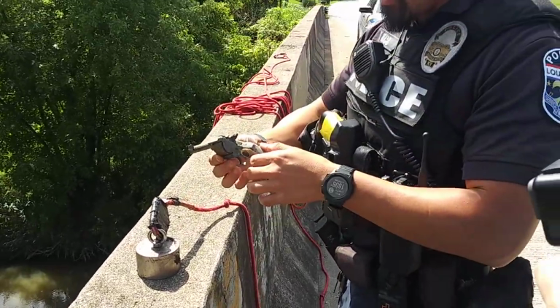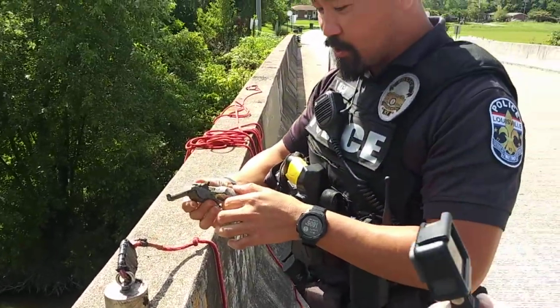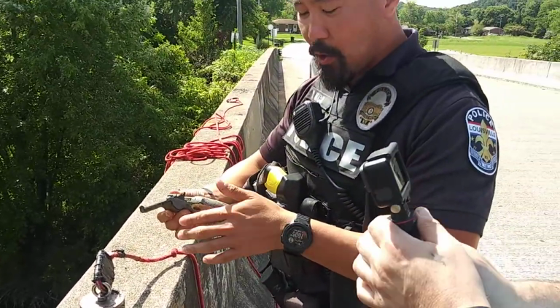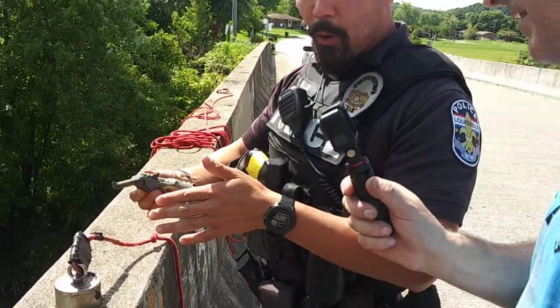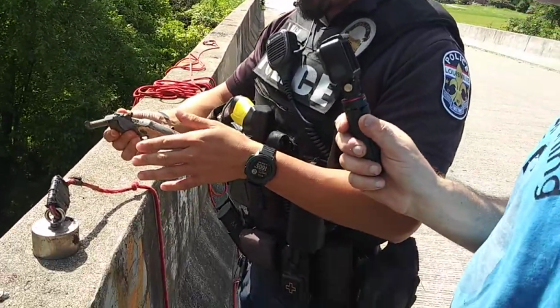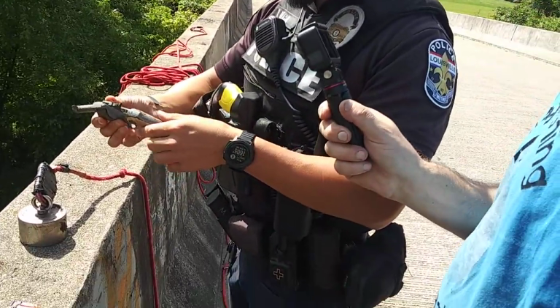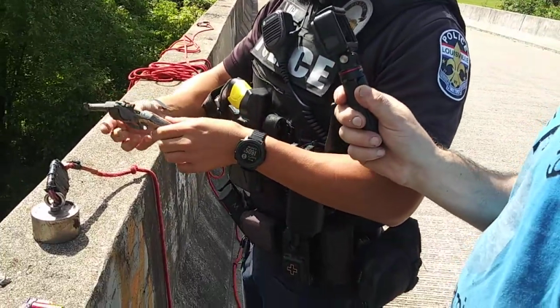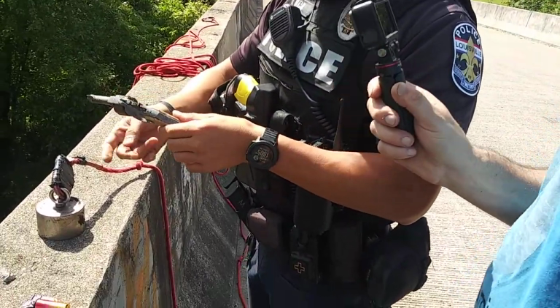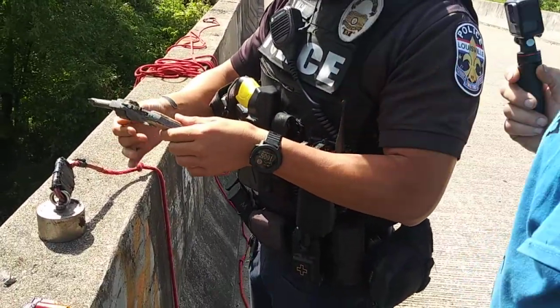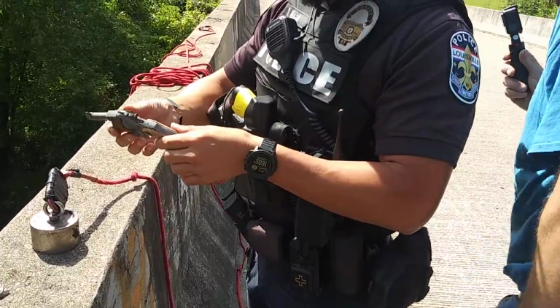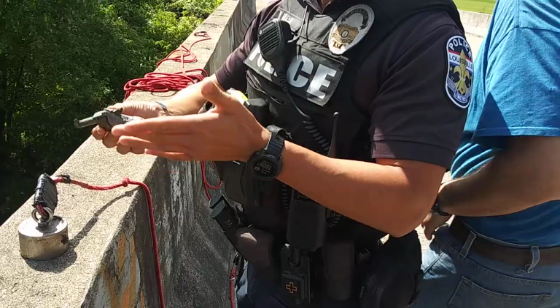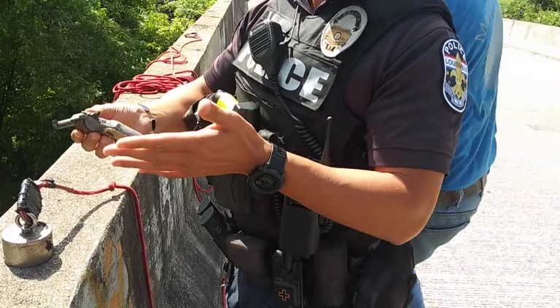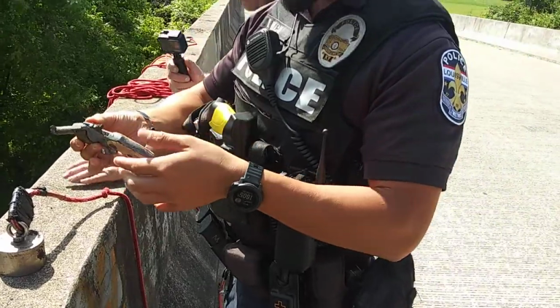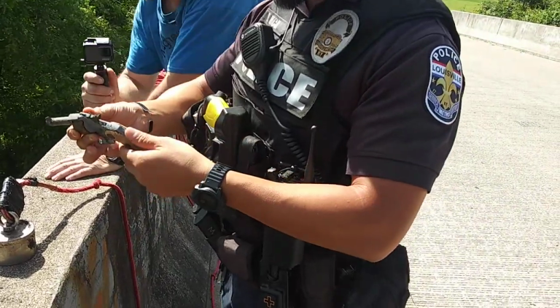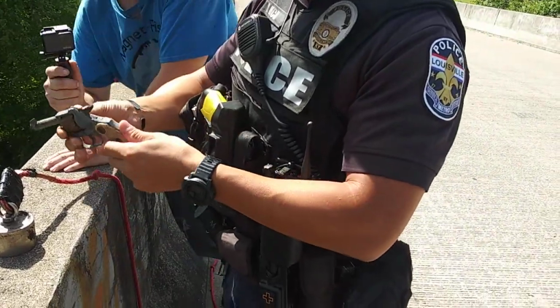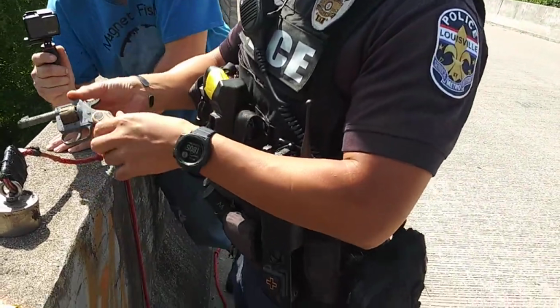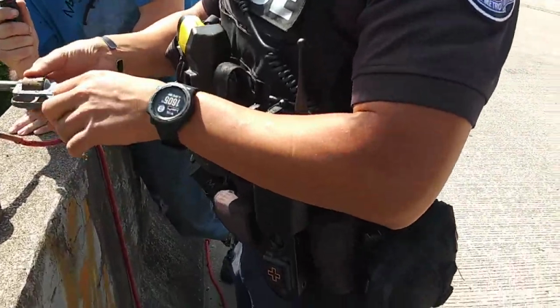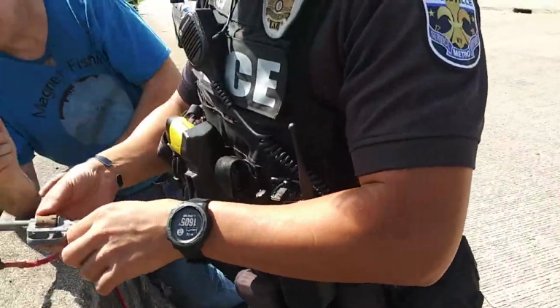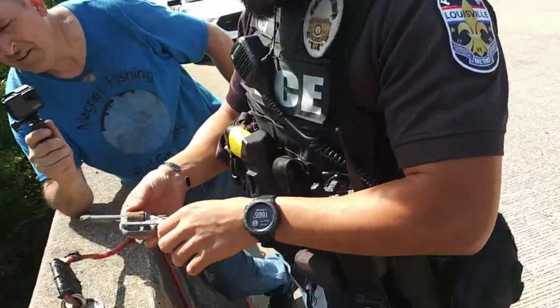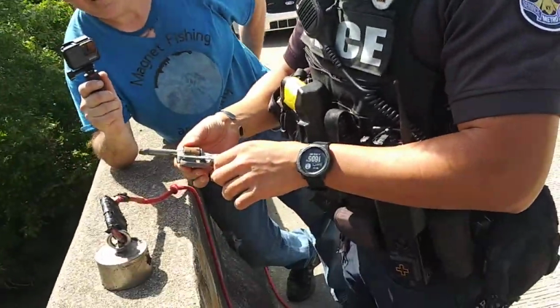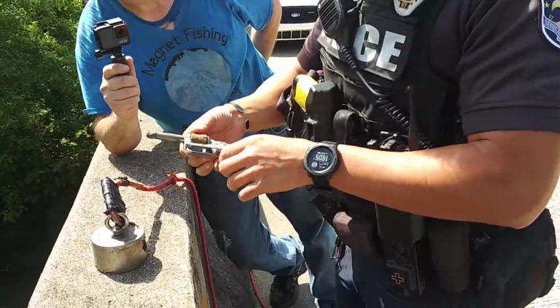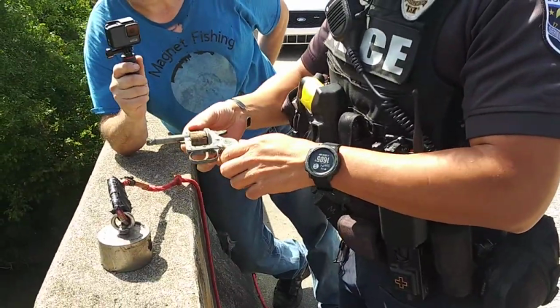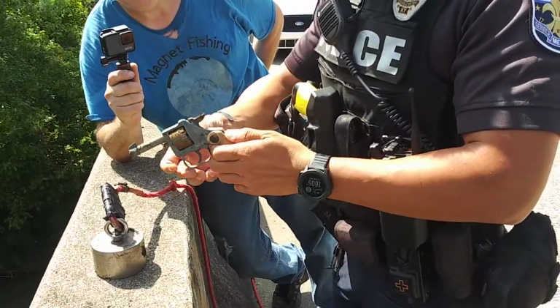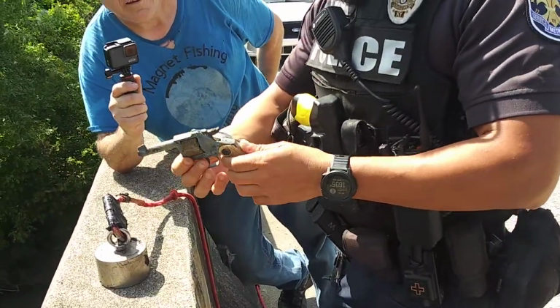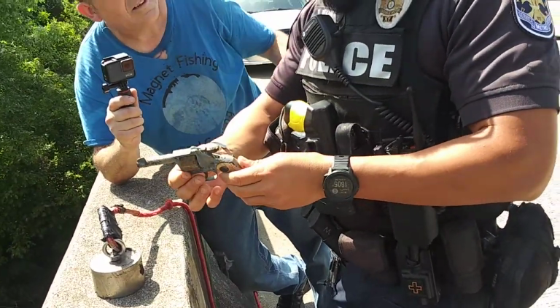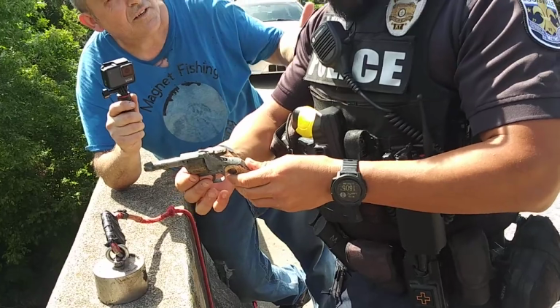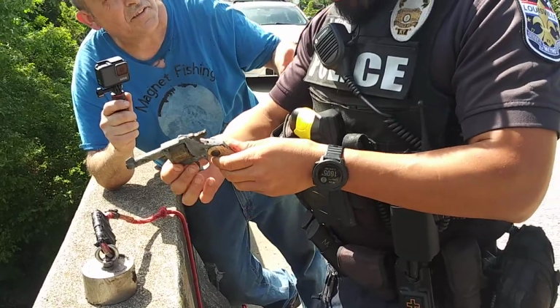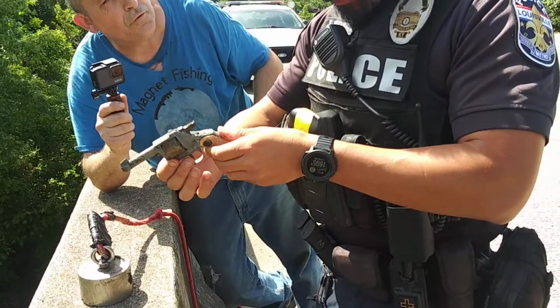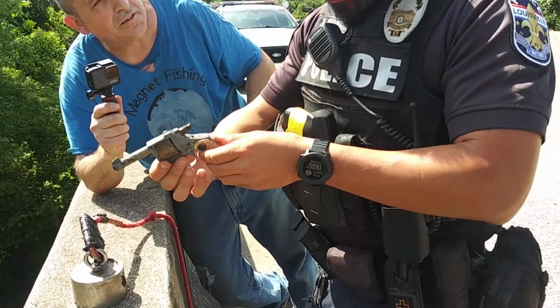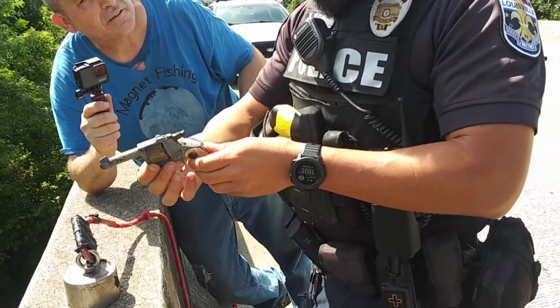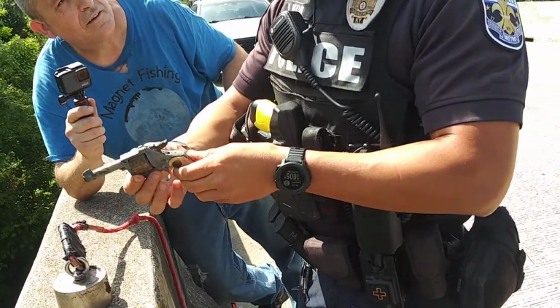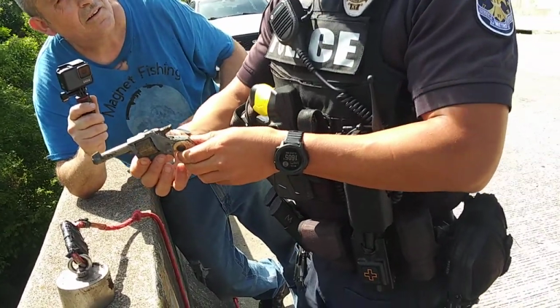It's so old that you wouldn't be able to get prints or anything off it anyway. For DNA. It's just loaded. Last week I found a rifle right here — got a rifle out here.